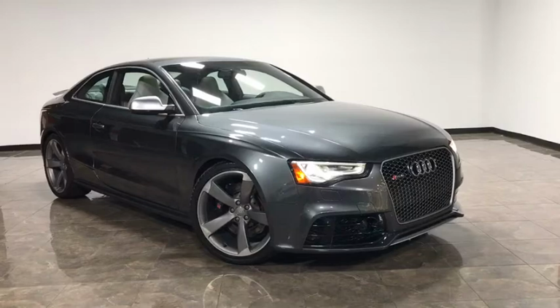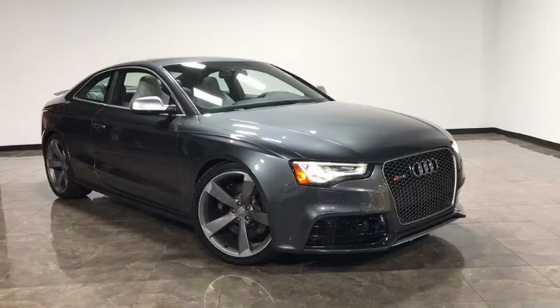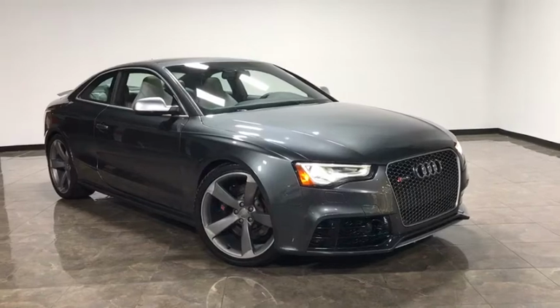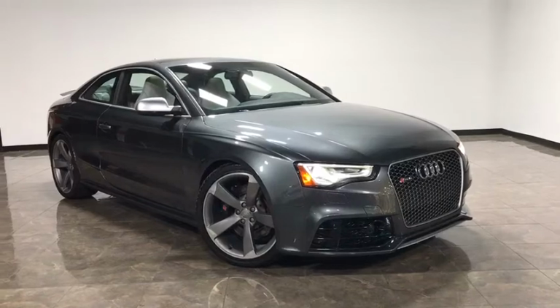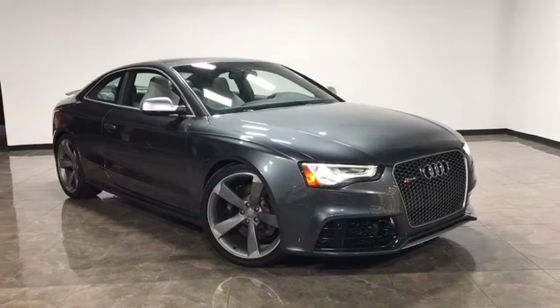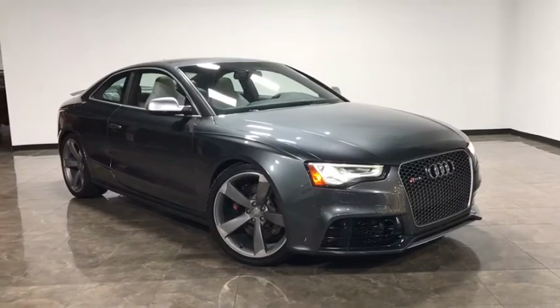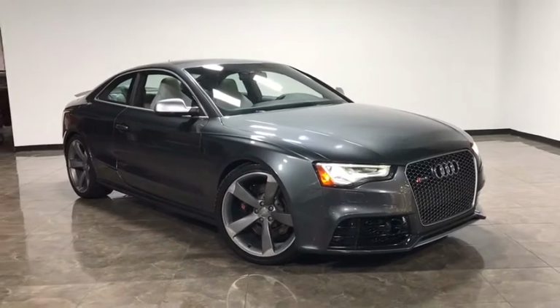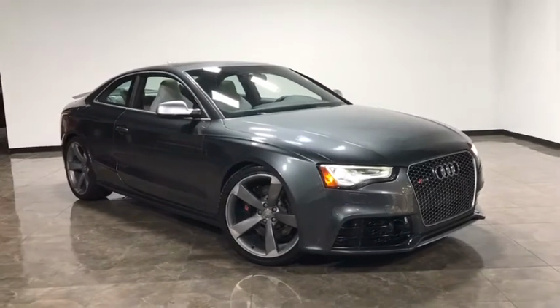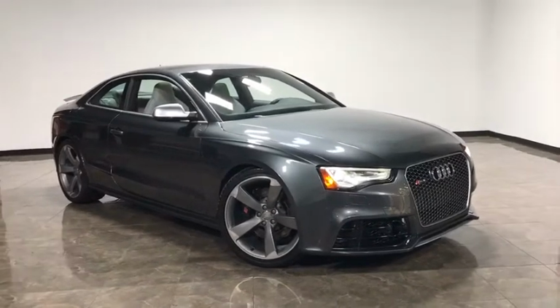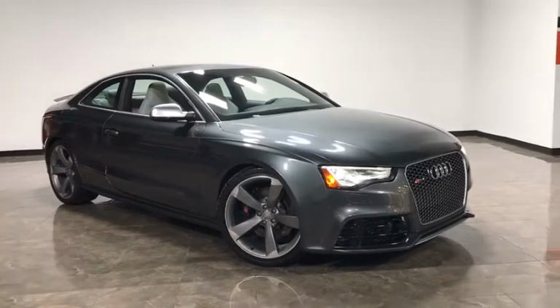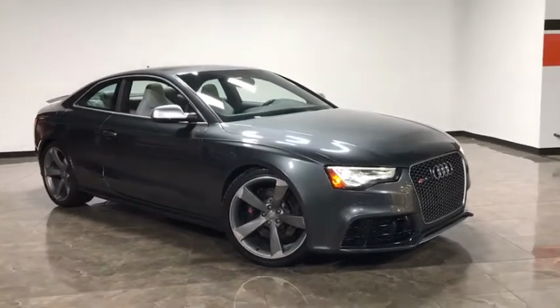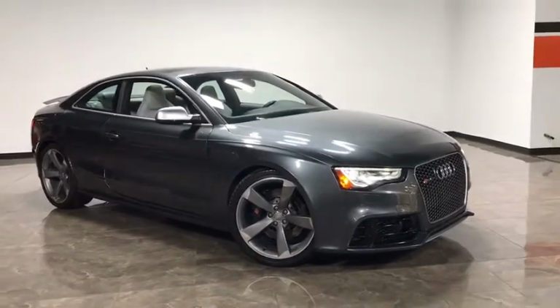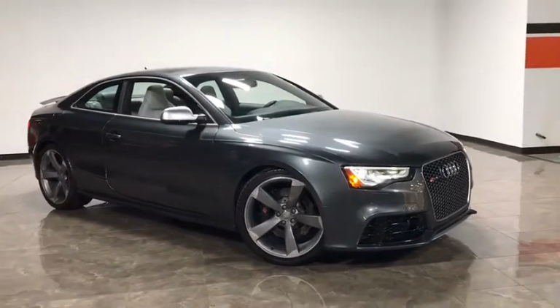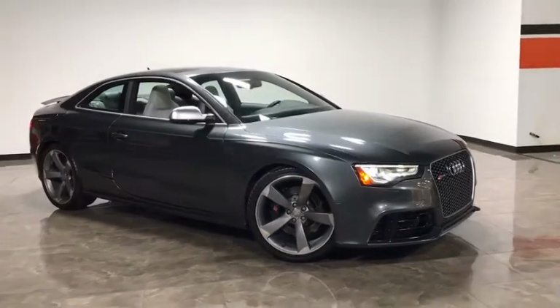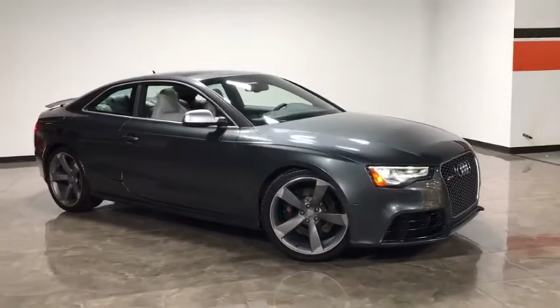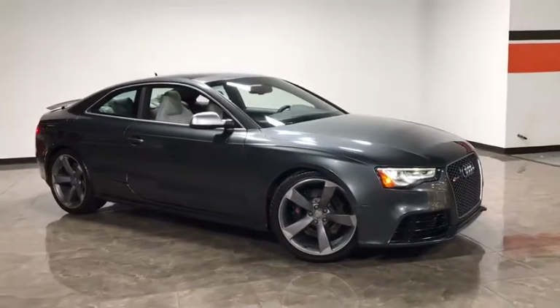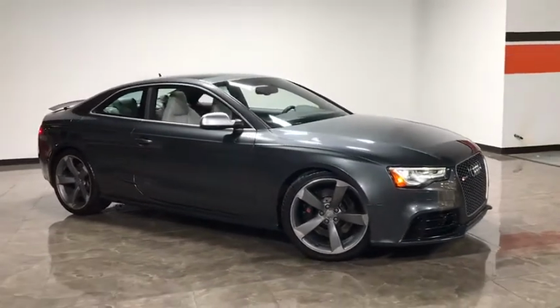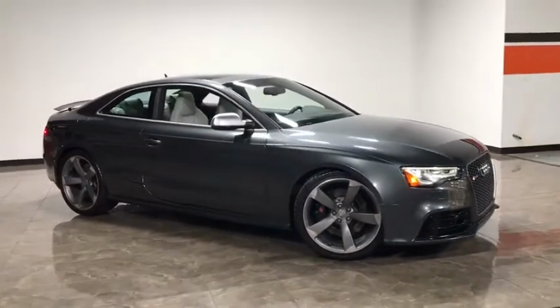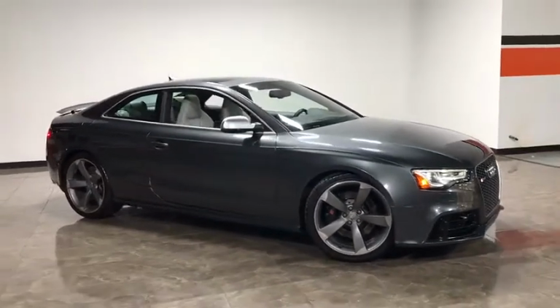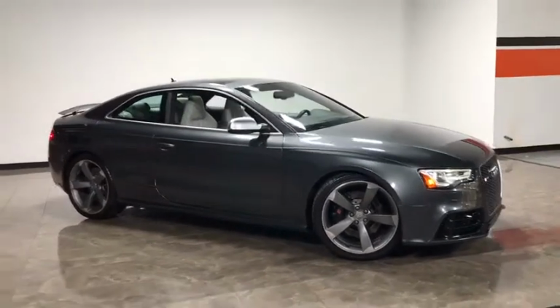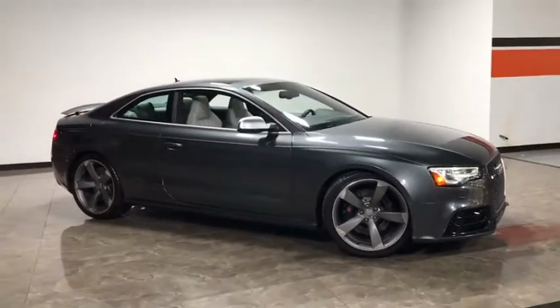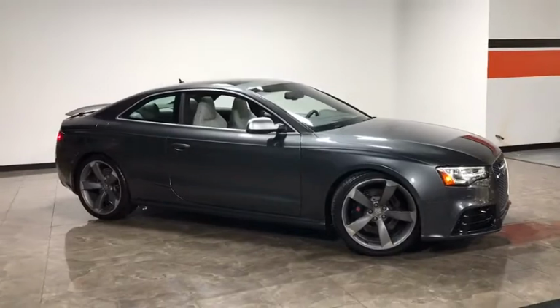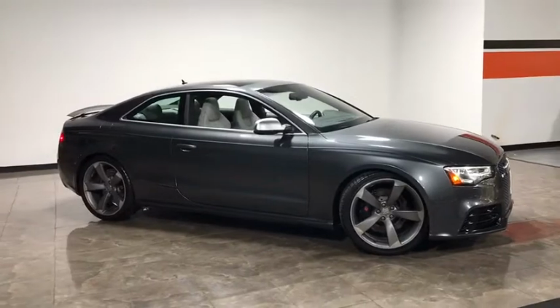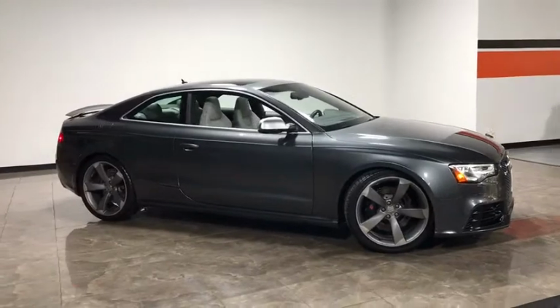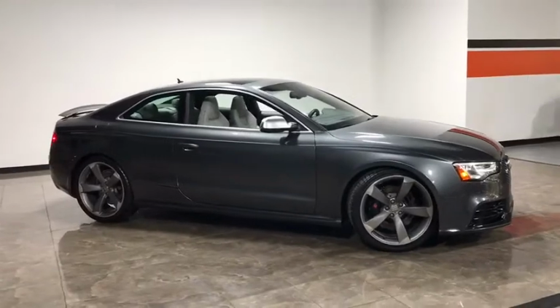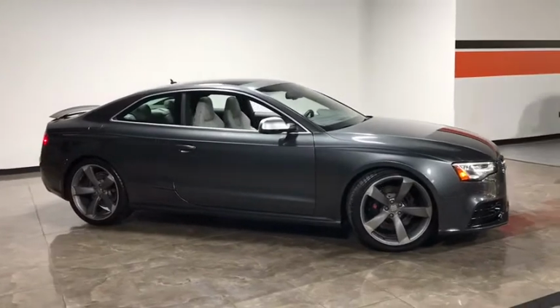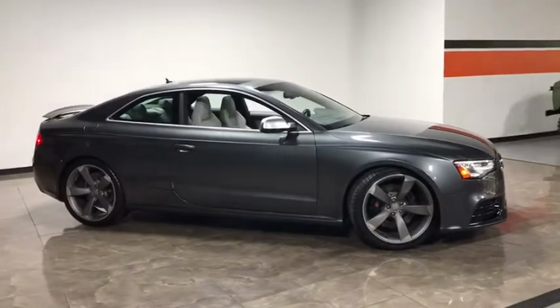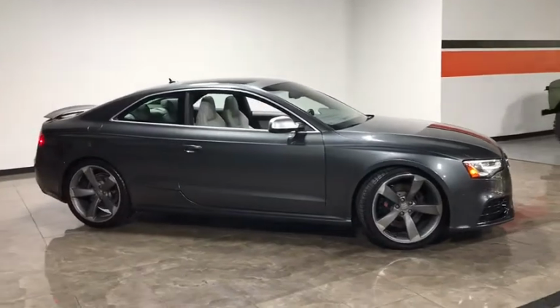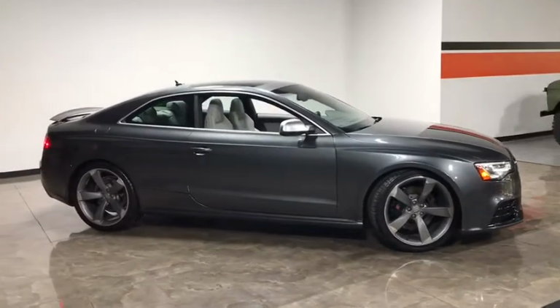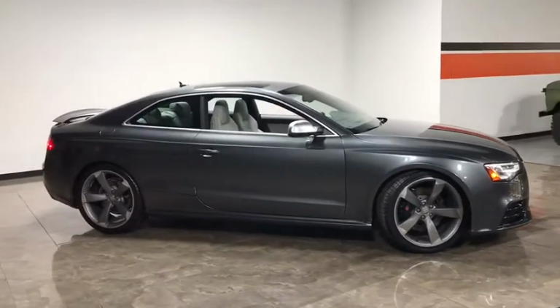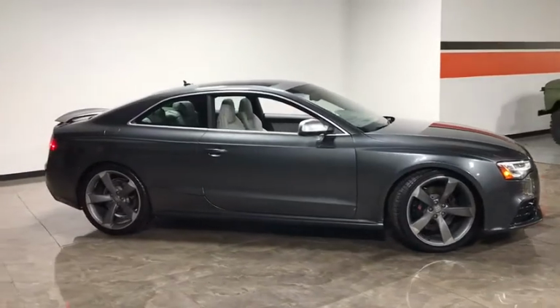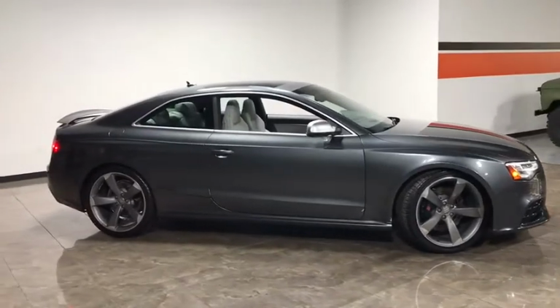The 2013 Audi RS5. Don't think too hard — that's the key with the Audi RS5. Just get in and drive.